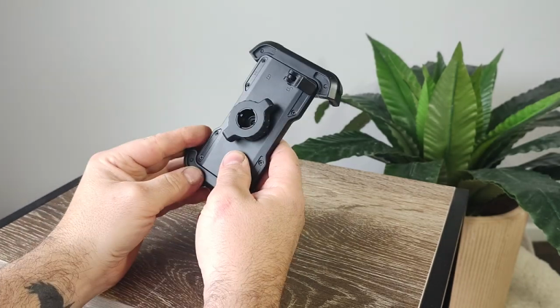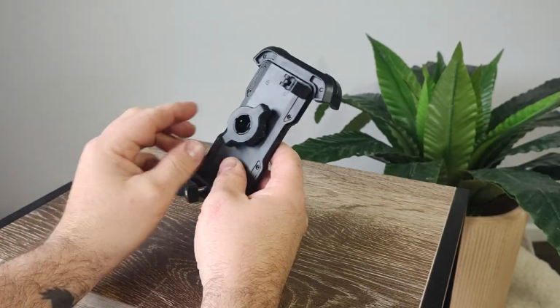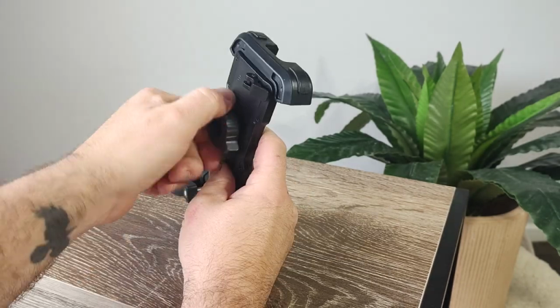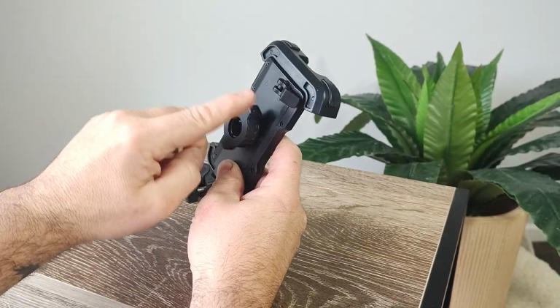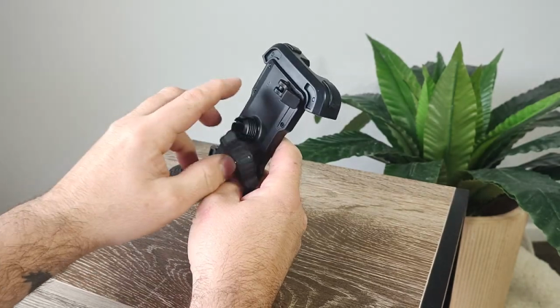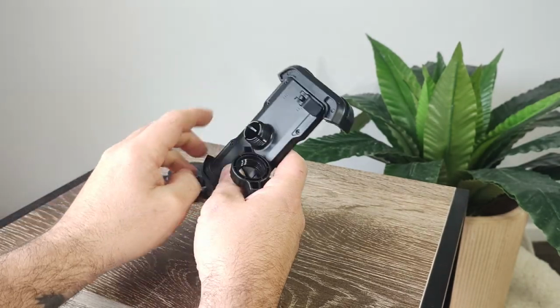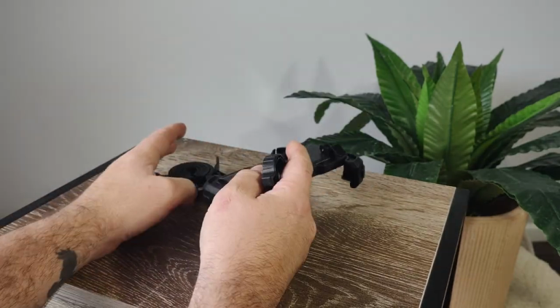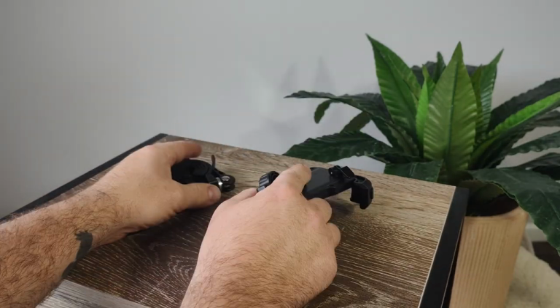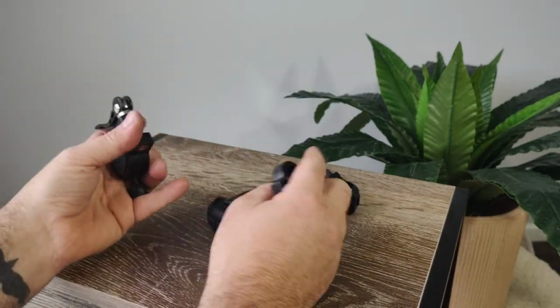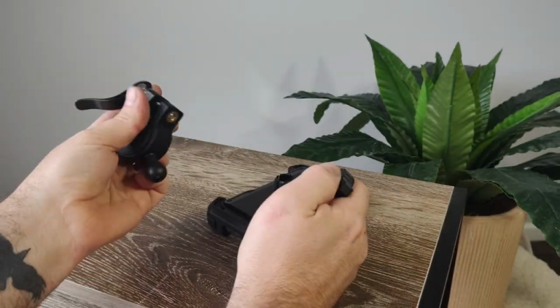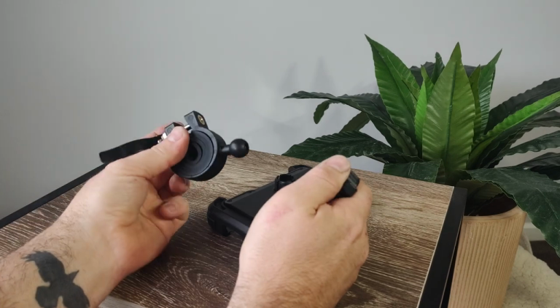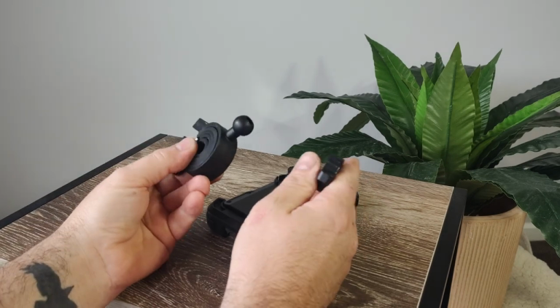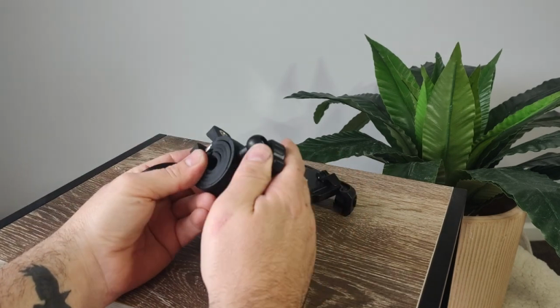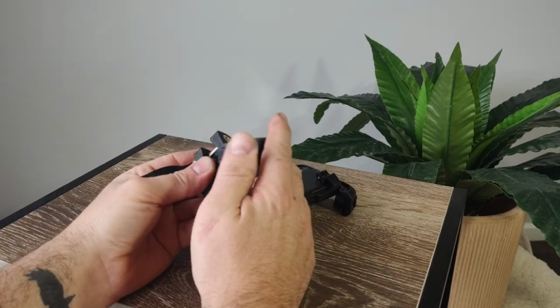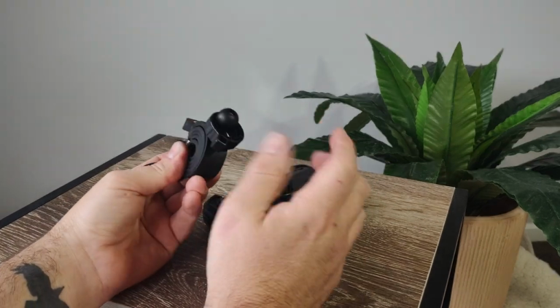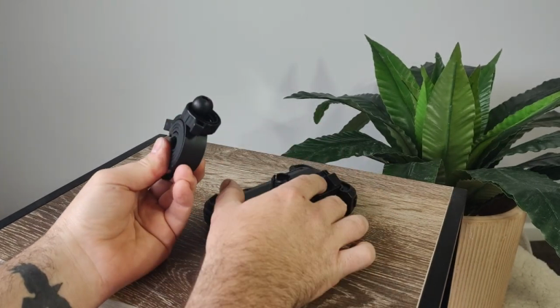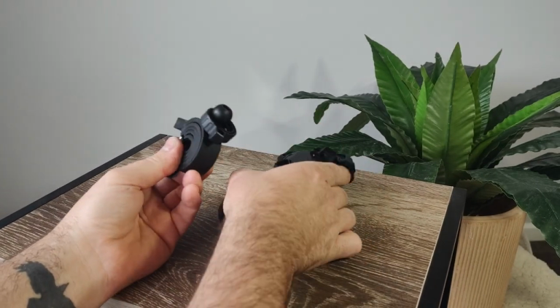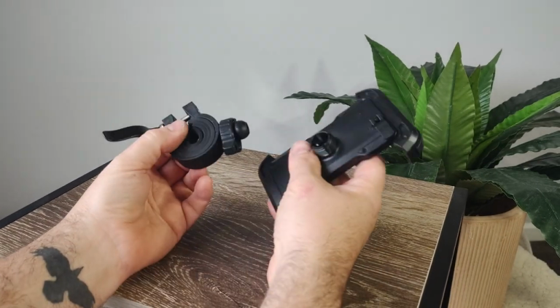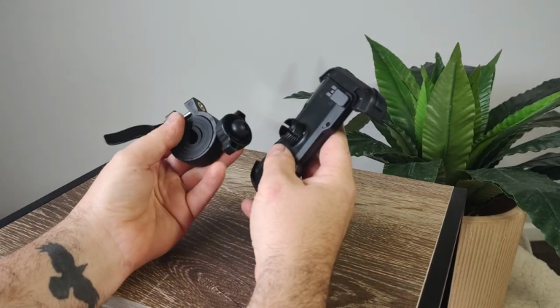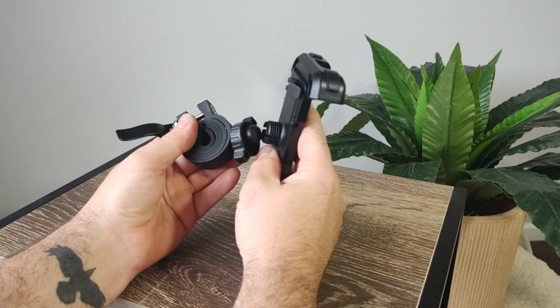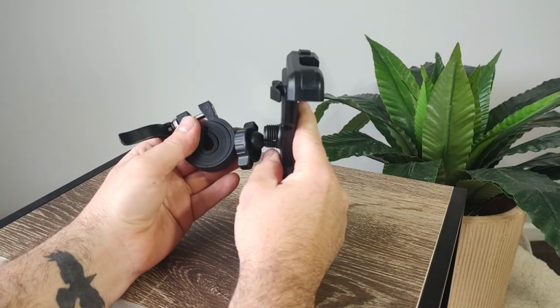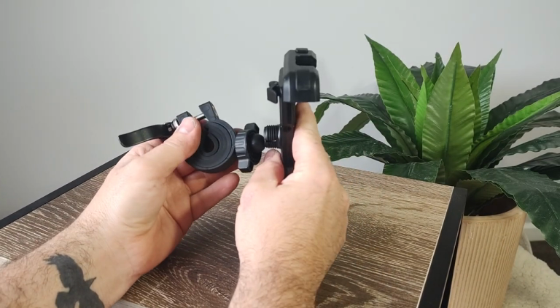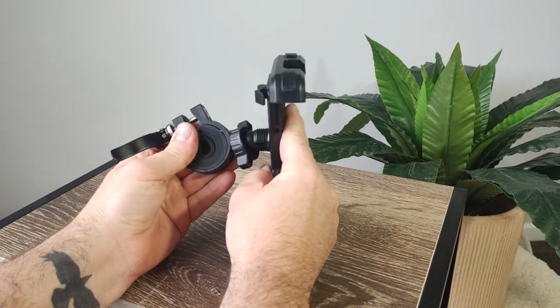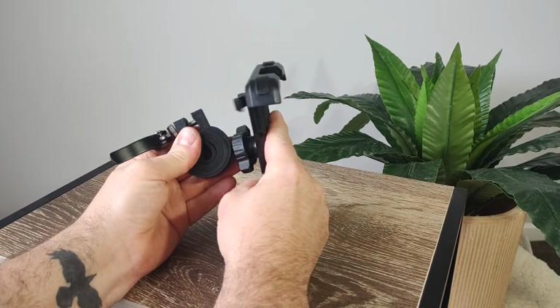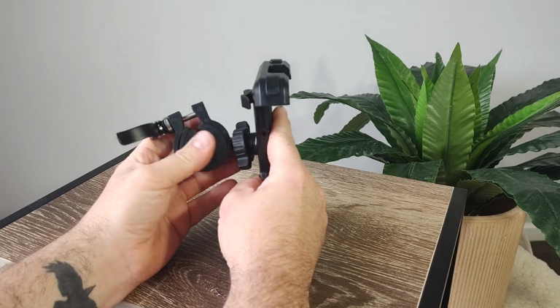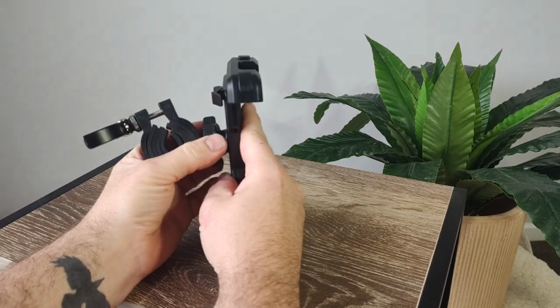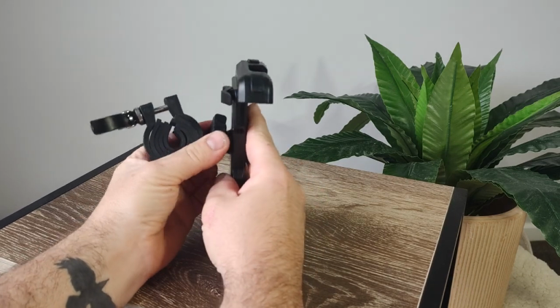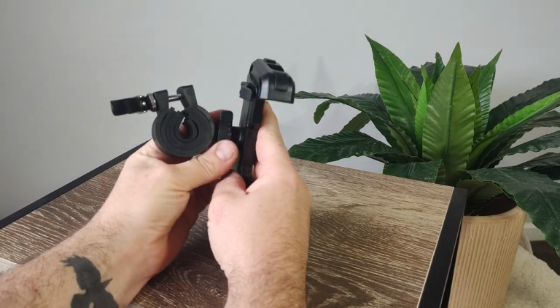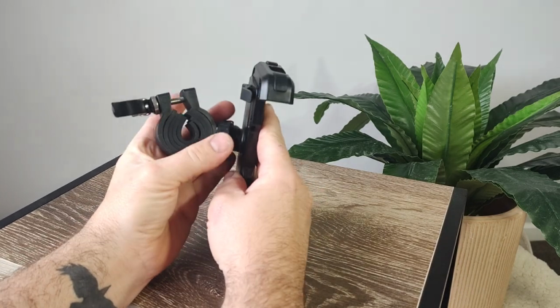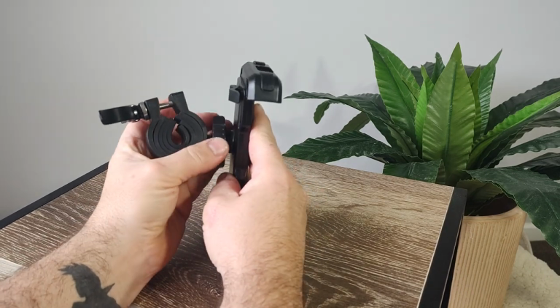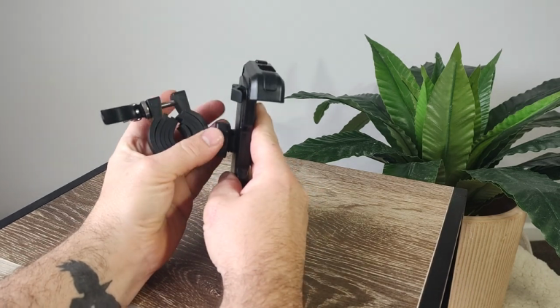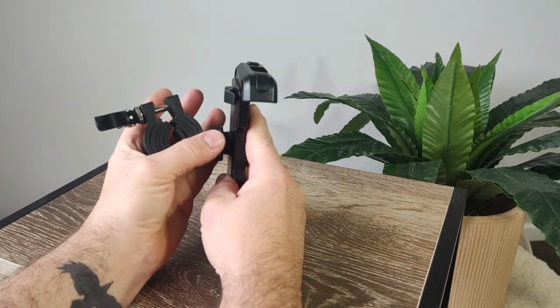Putting it together out of the box is as simple as undoing the locking nut on the back, popping the ball joint into it, and then screwing the nut back up until it's tight. I wouldn't go too nuts because it is all plastic, but go pretty firm.